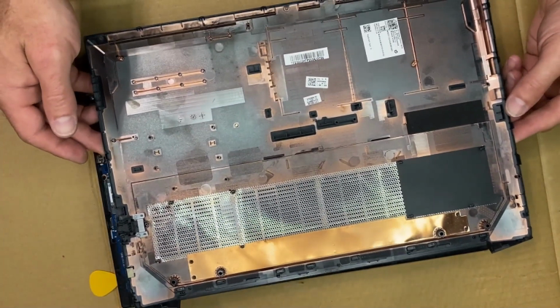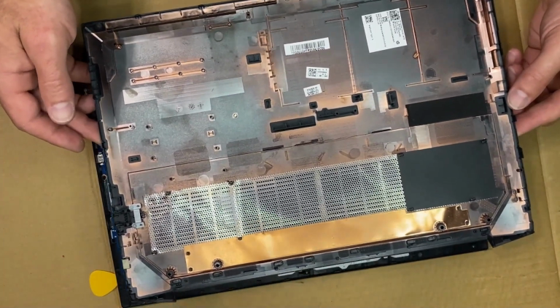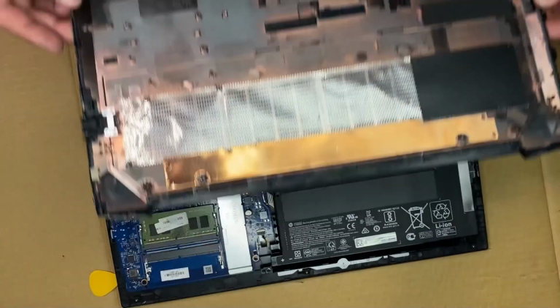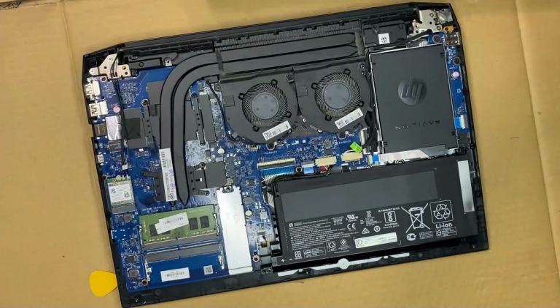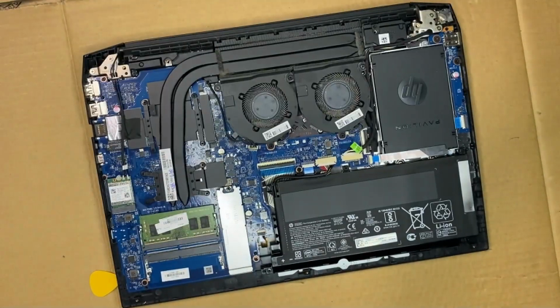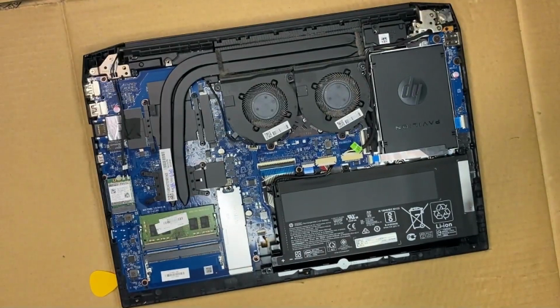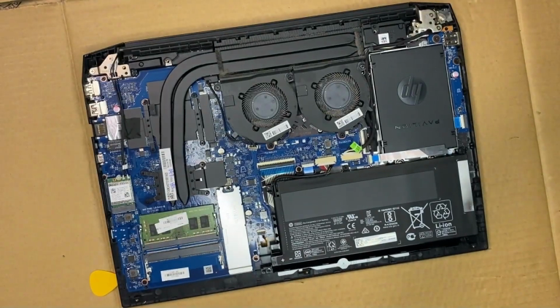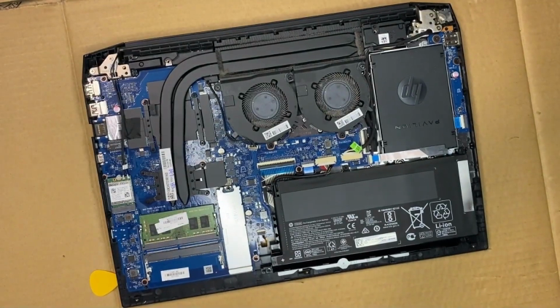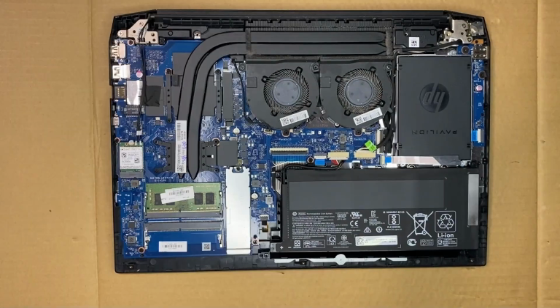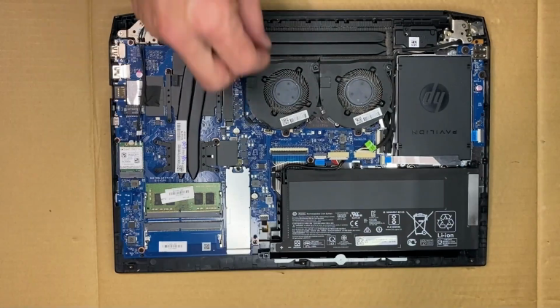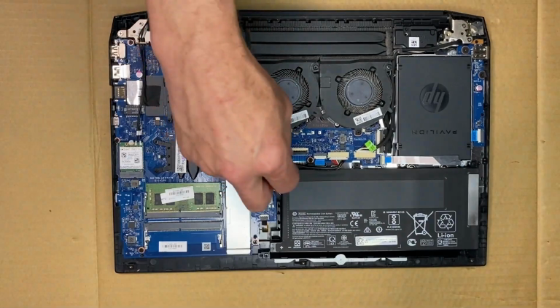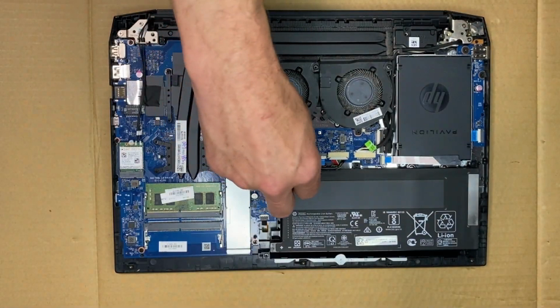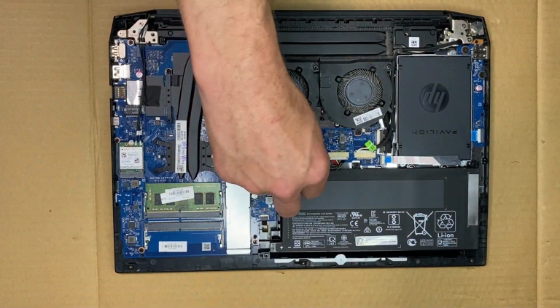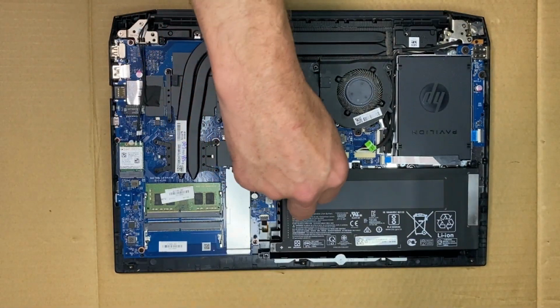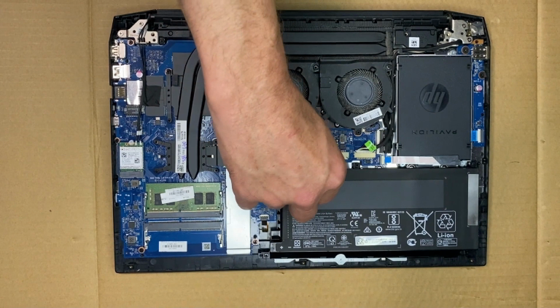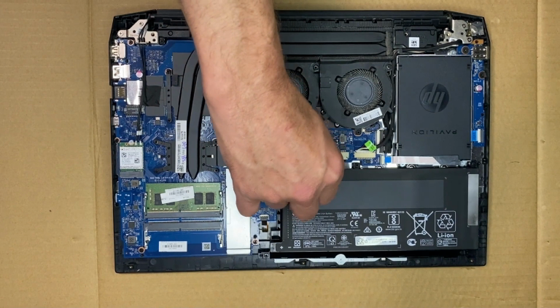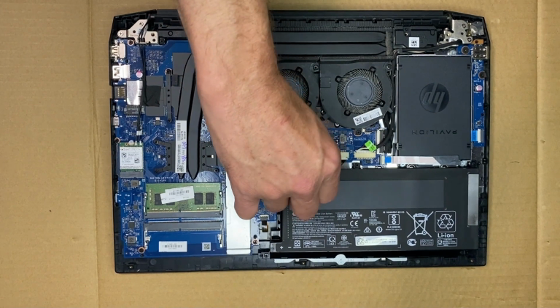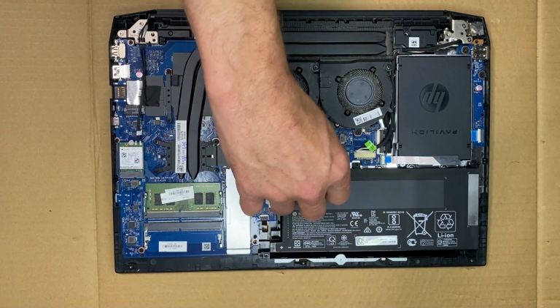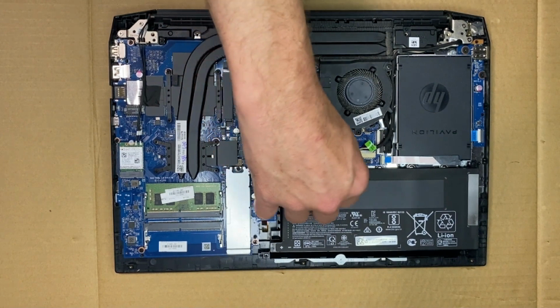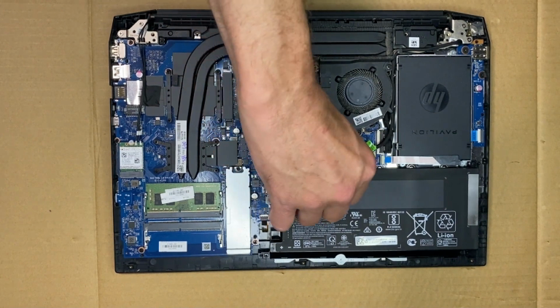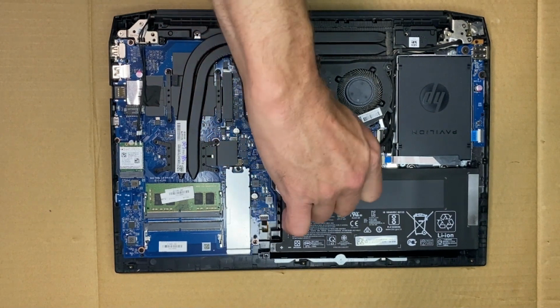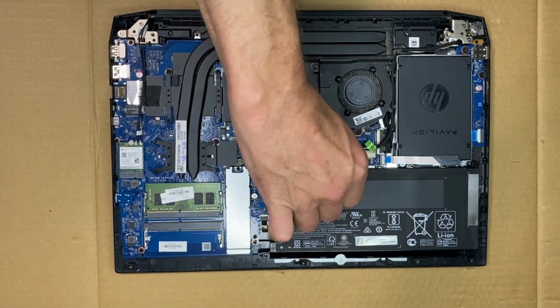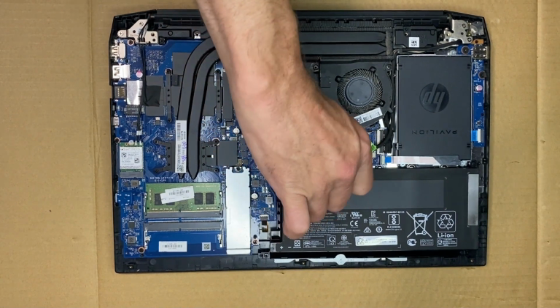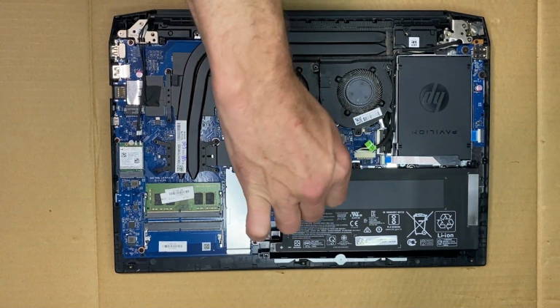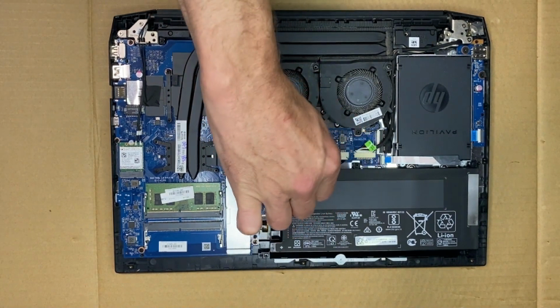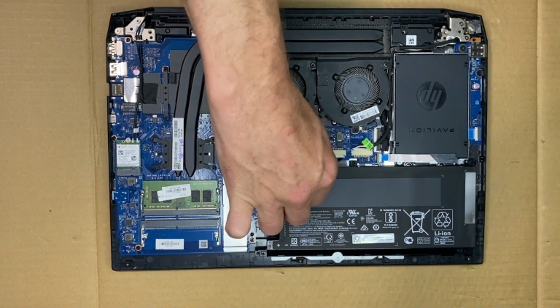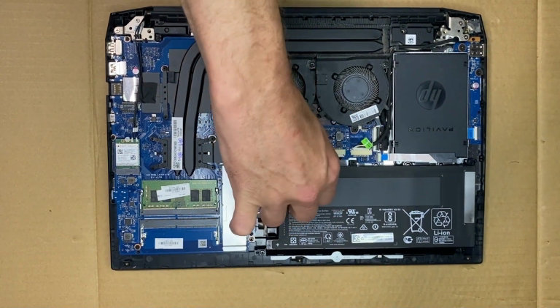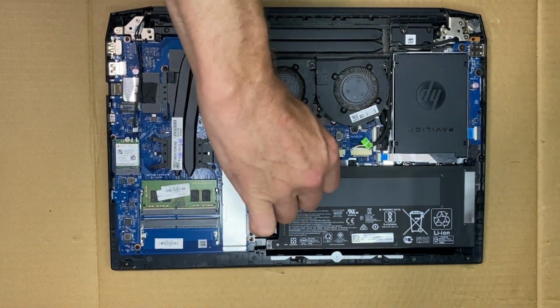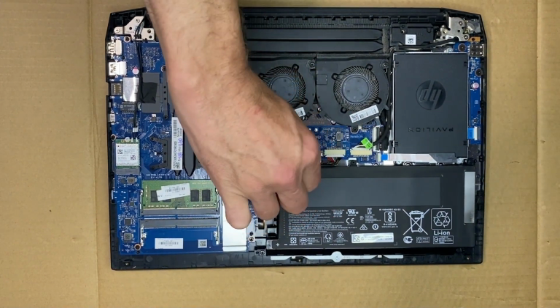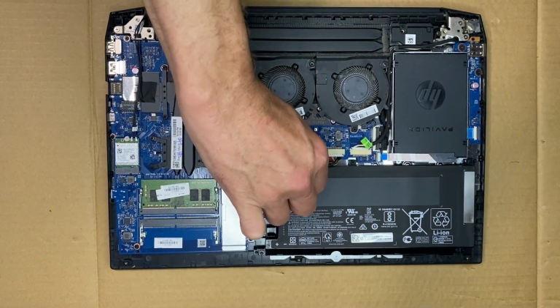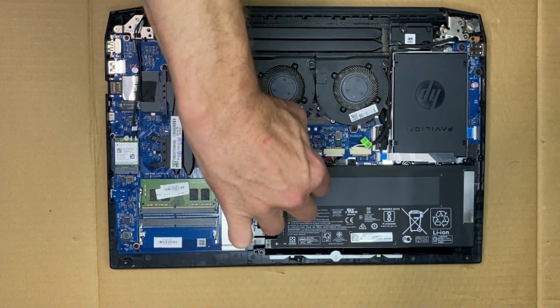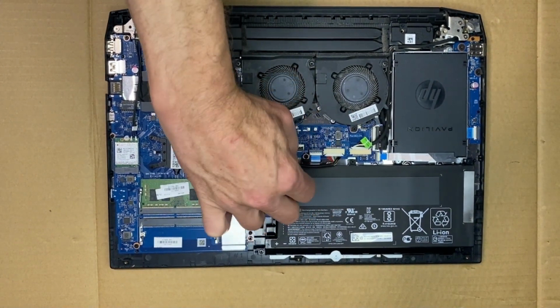Once you've loosened it all the way around the edge, you just pop the back plate off. There's a couple of clips, so it kind of feels like it's stuck, but it'll pop right out of there.